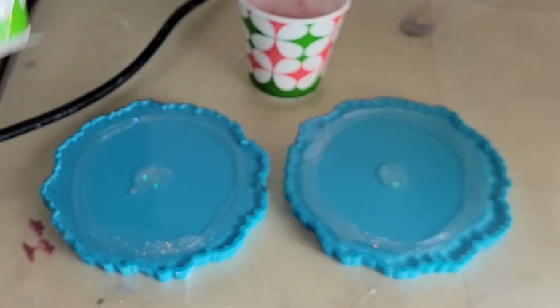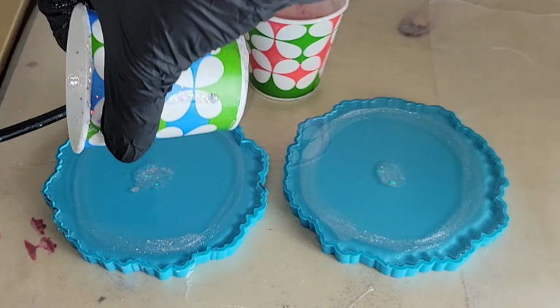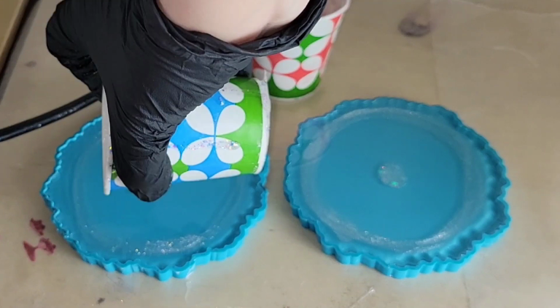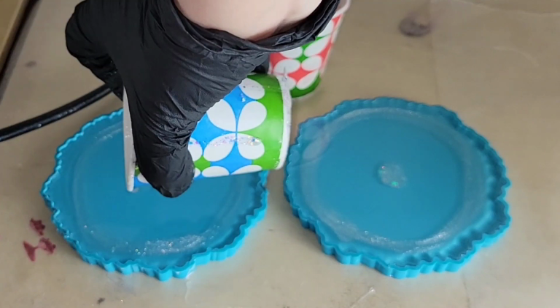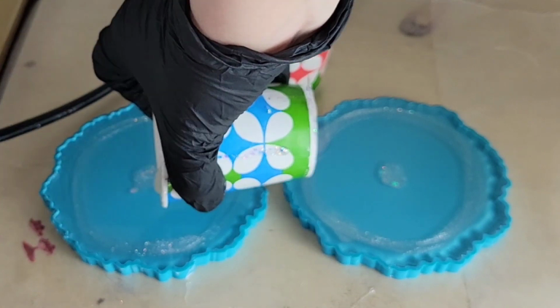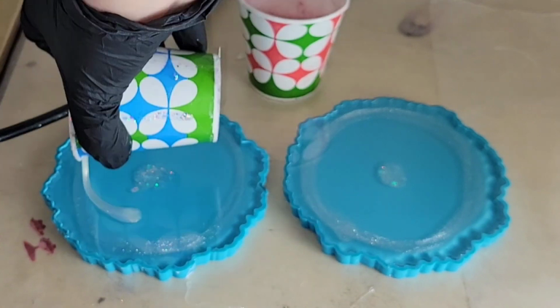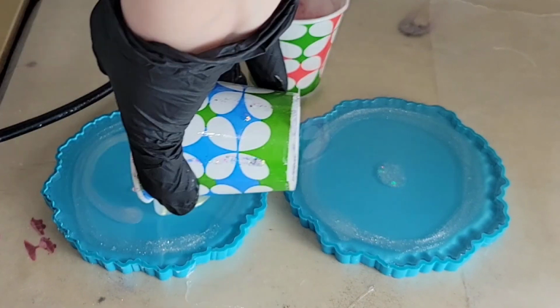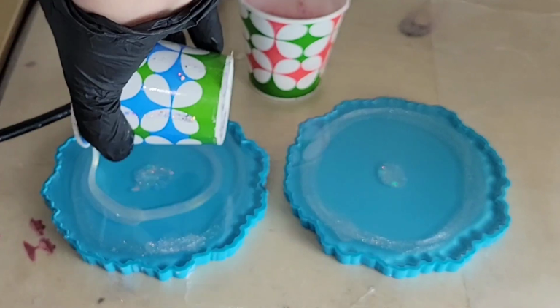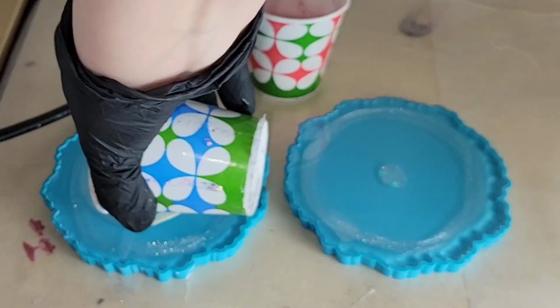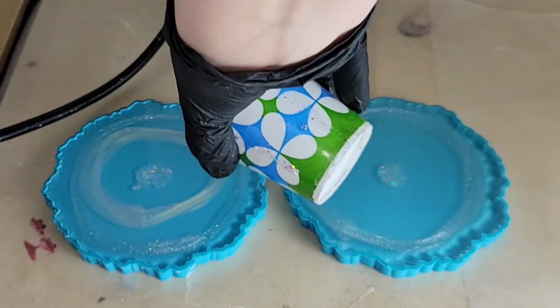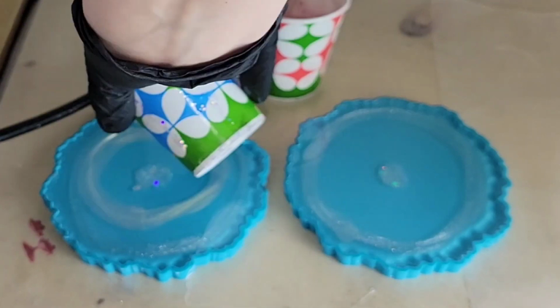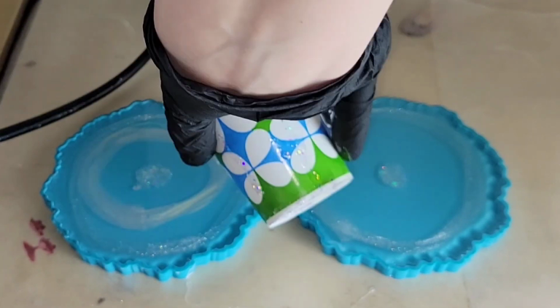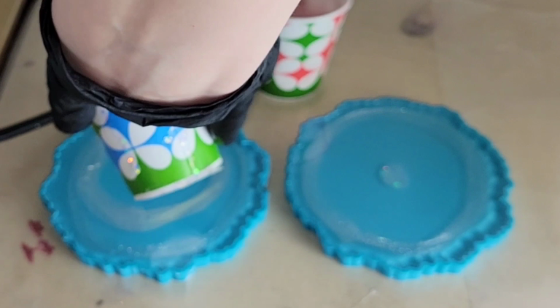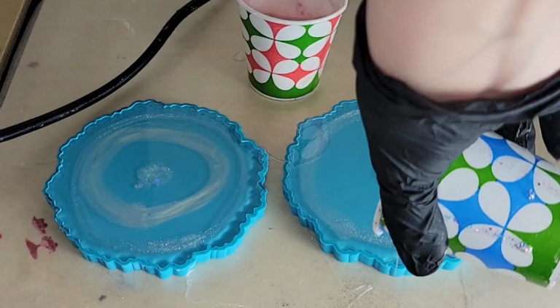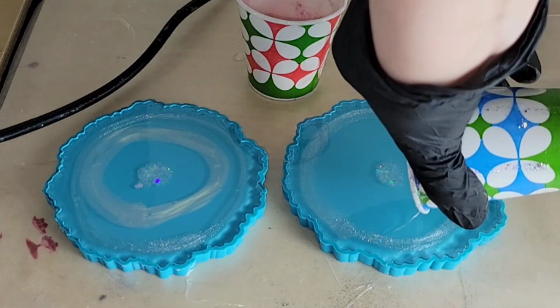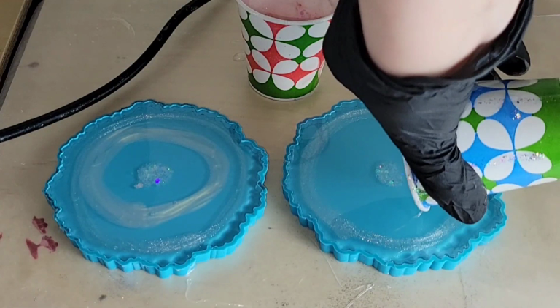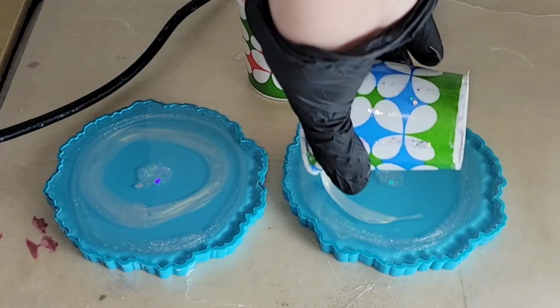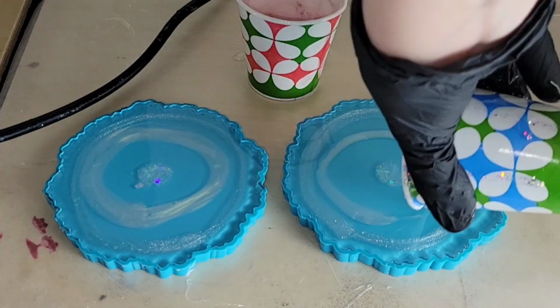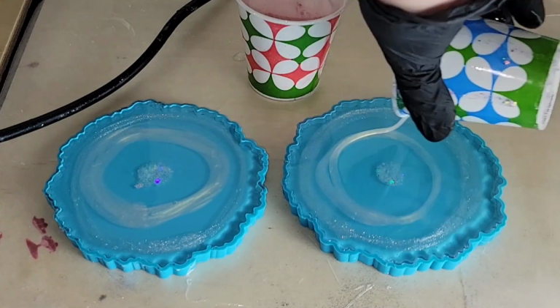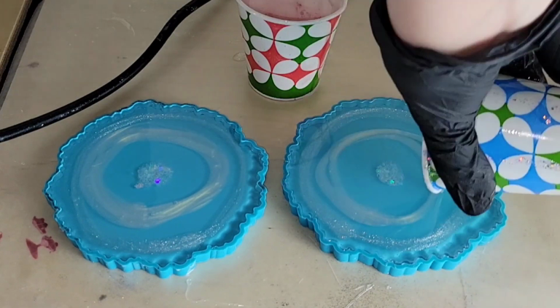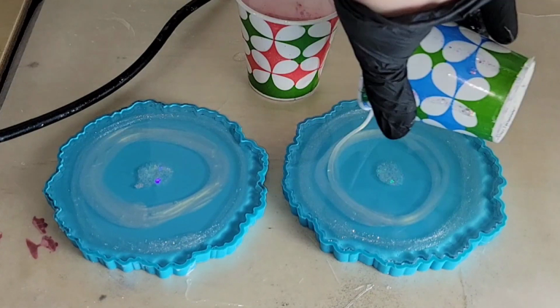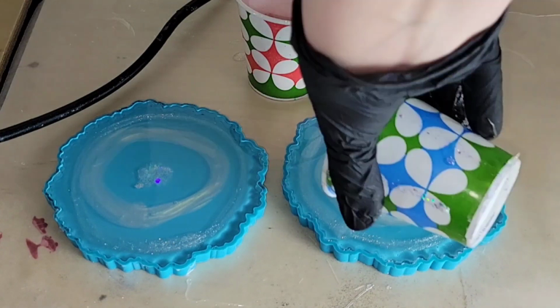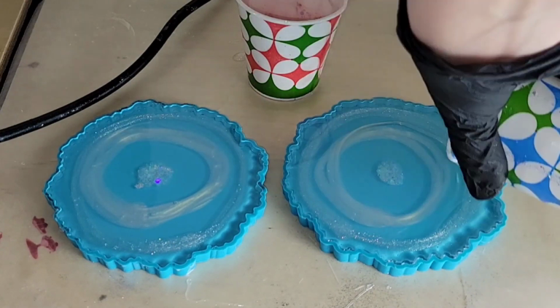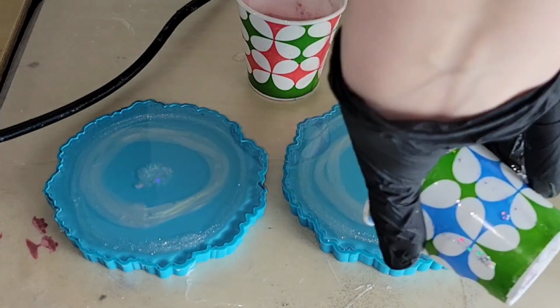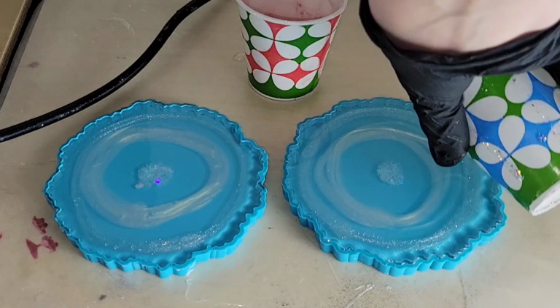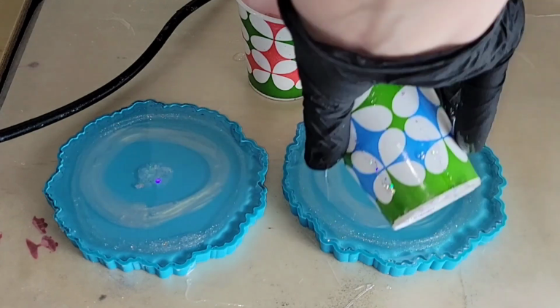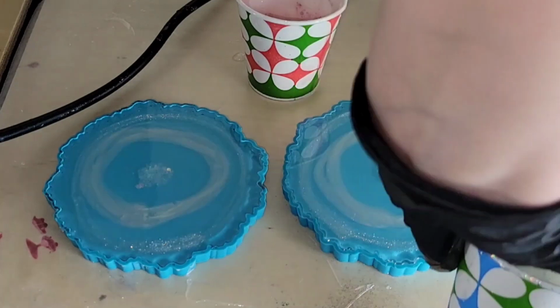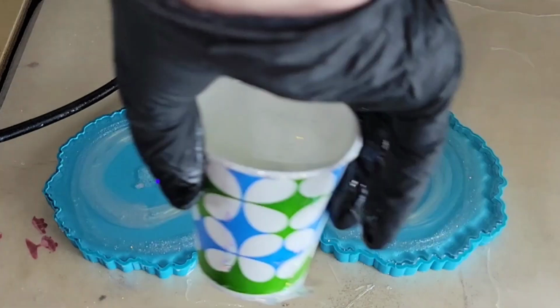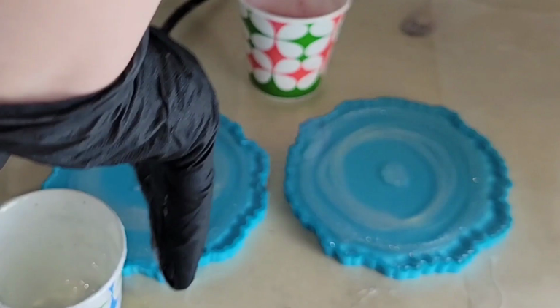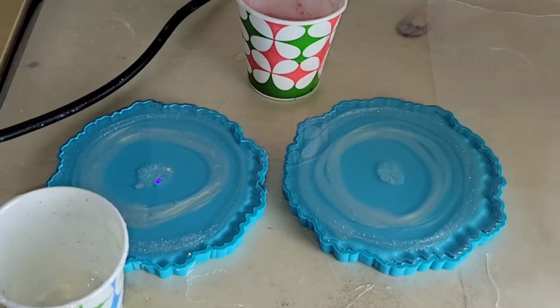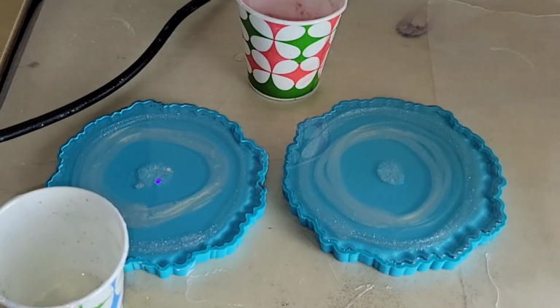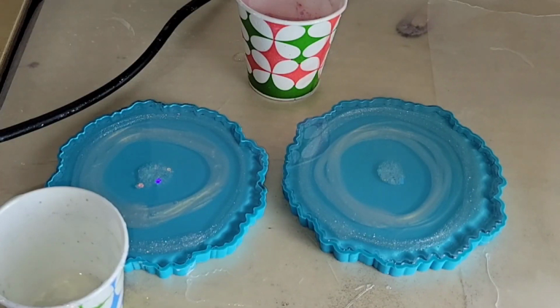I already mixed up my resin off camera with my pigments, but if you want to see step by step how to mix your resin and pigments, I will link one of my other videos with a full tutorial down below in the description box — please make sure you go check that out.